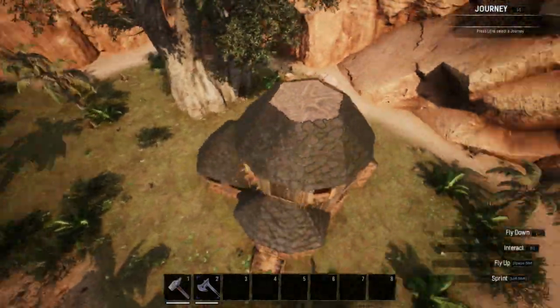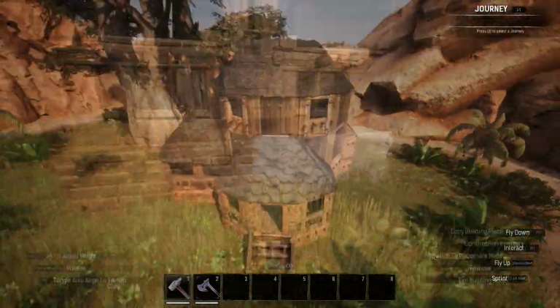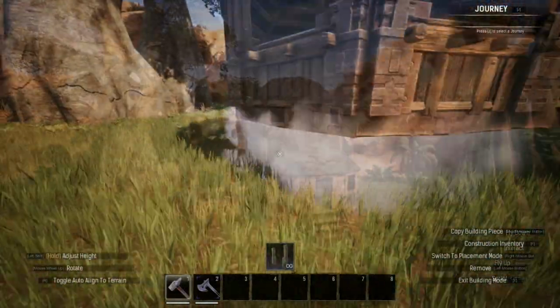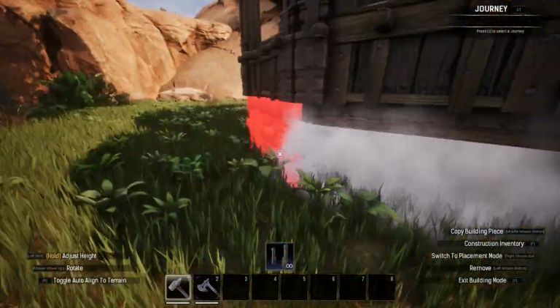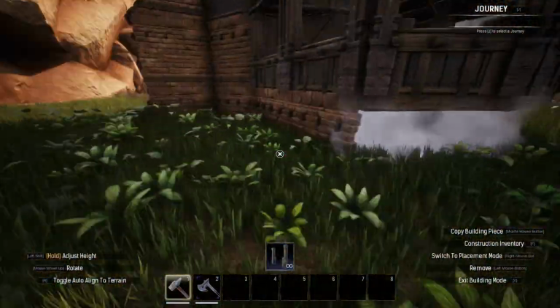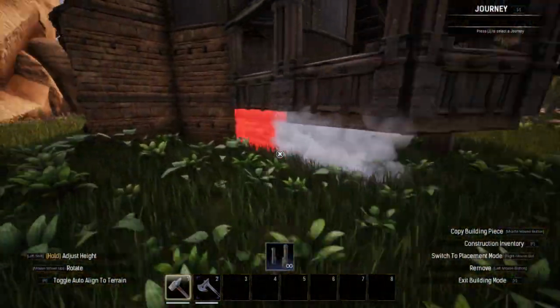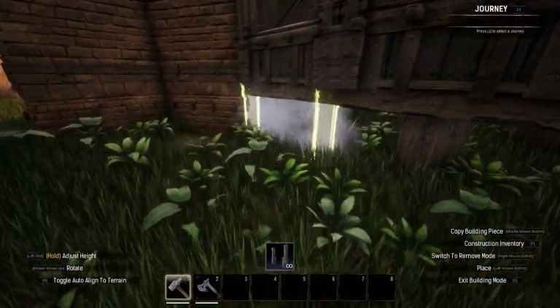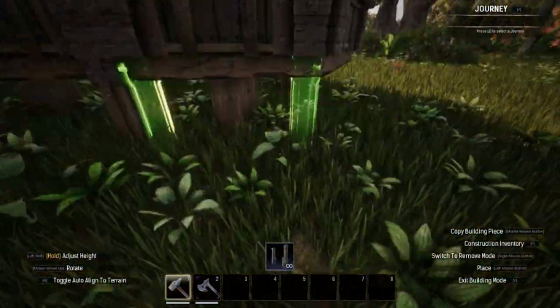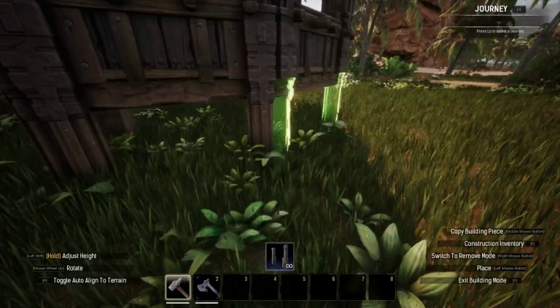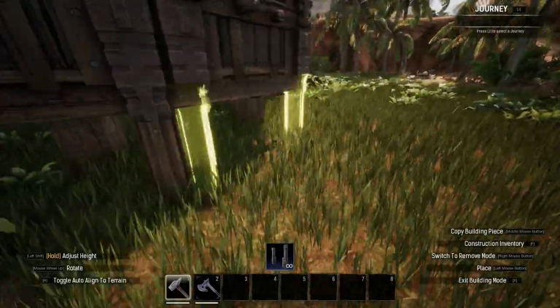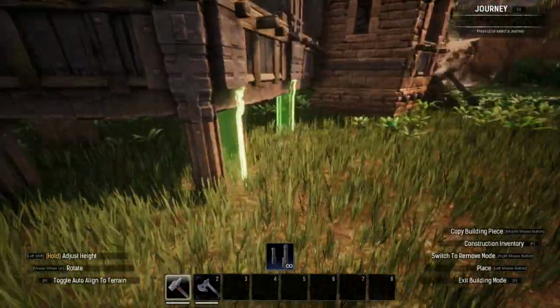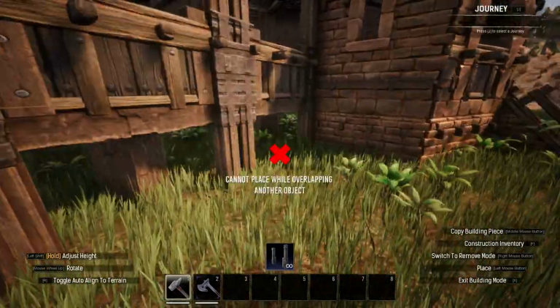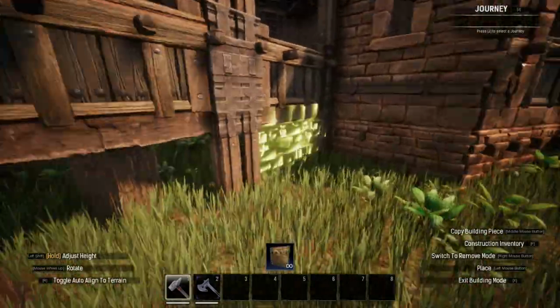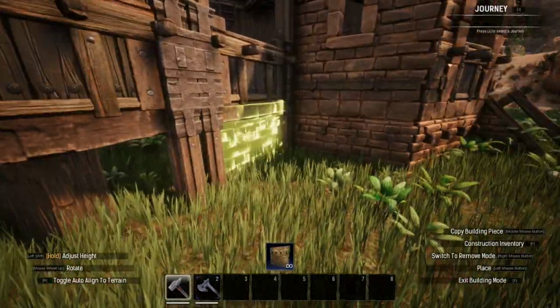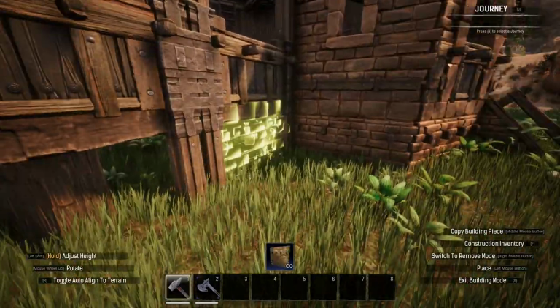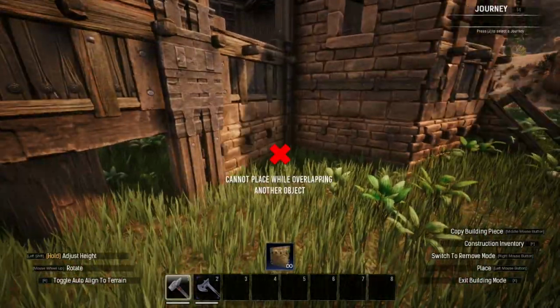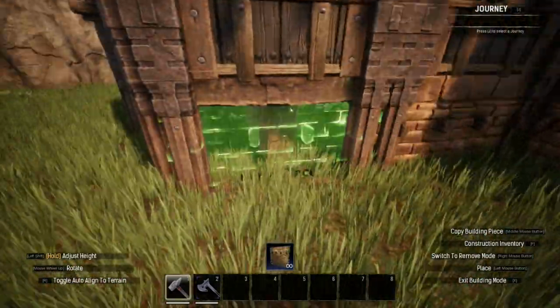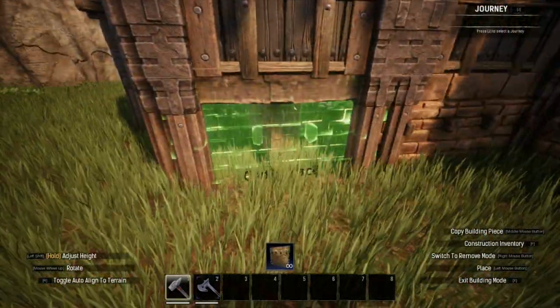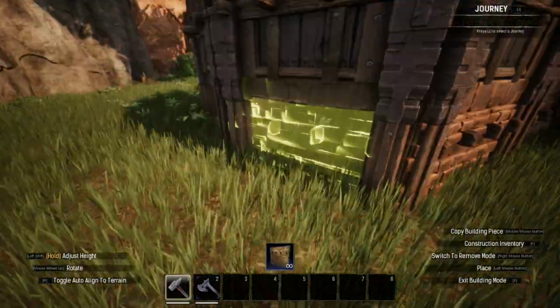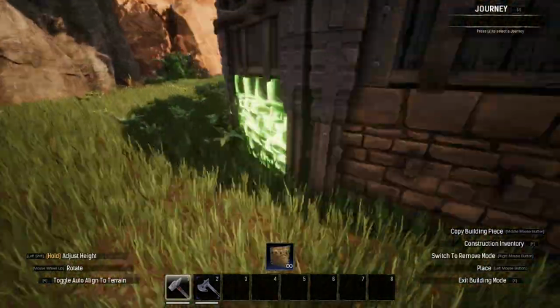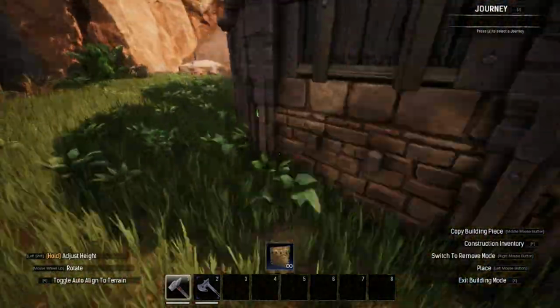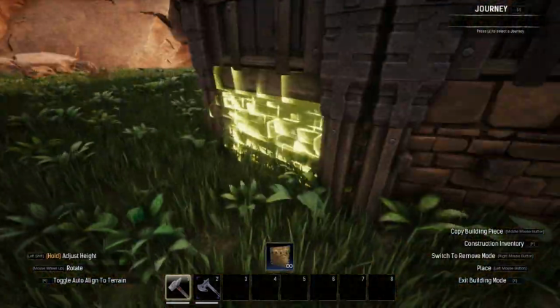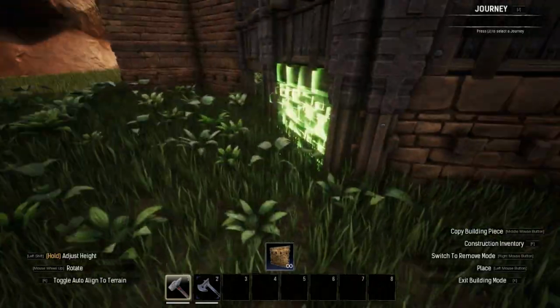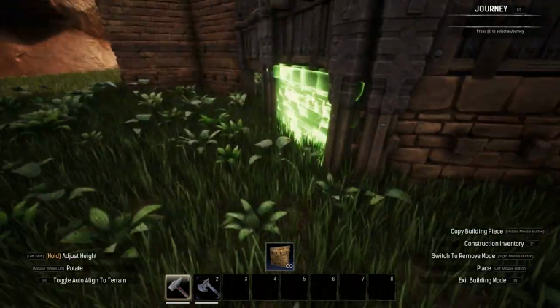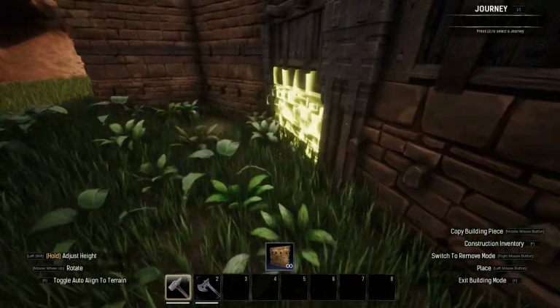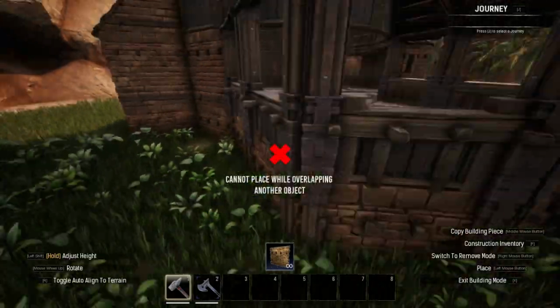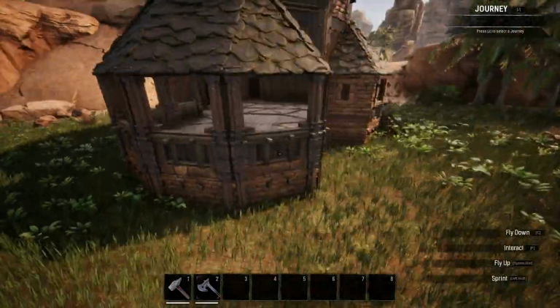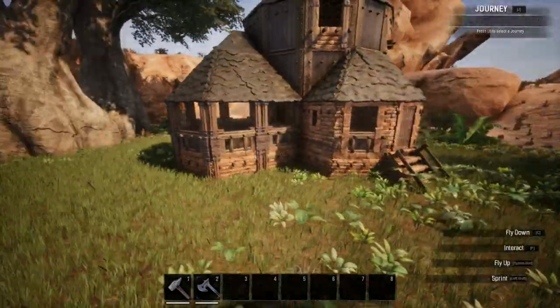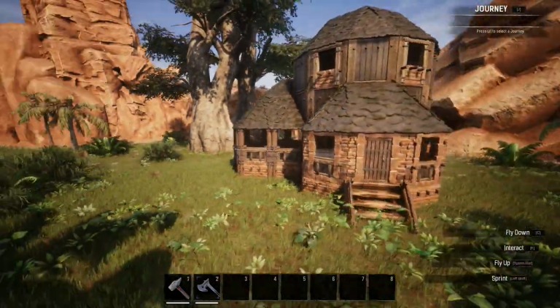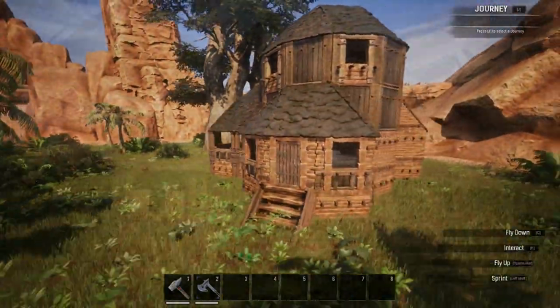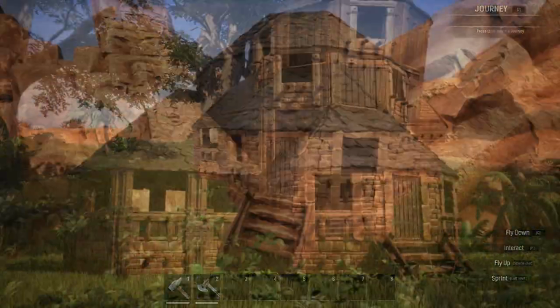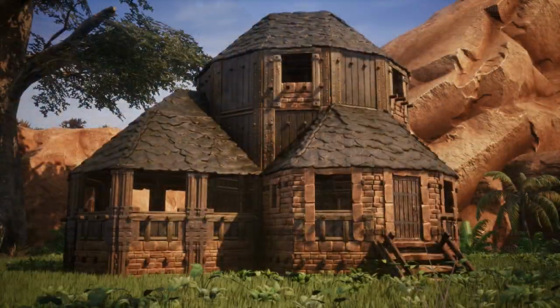The final adjustment to this build is purely aesthetic. I removed the walls below the open air segment, placed stable gate frames beneath the ceiling tiles, and then replaced the walls to get a more aesthetic look on this area.